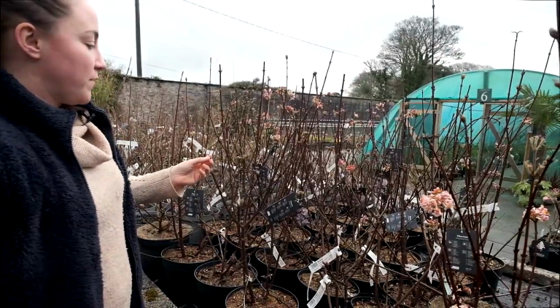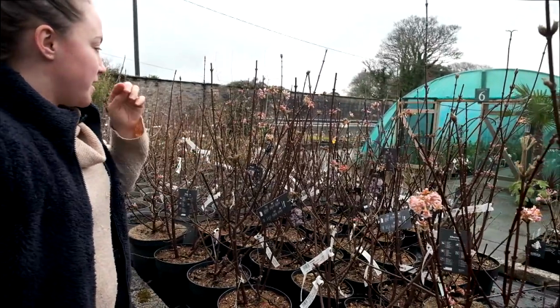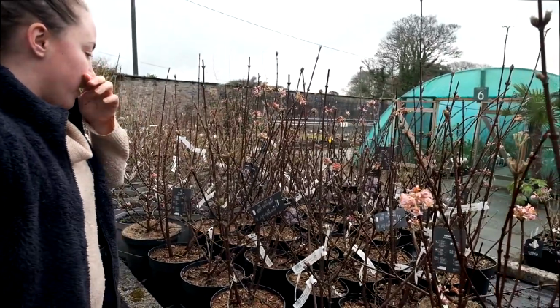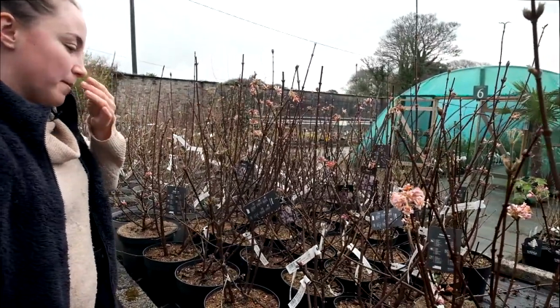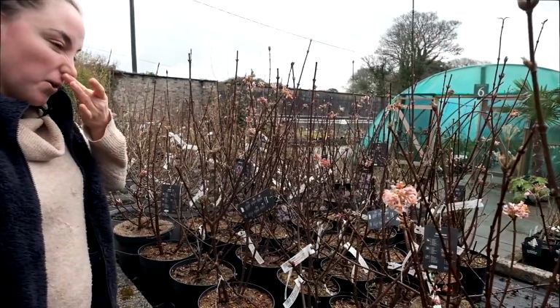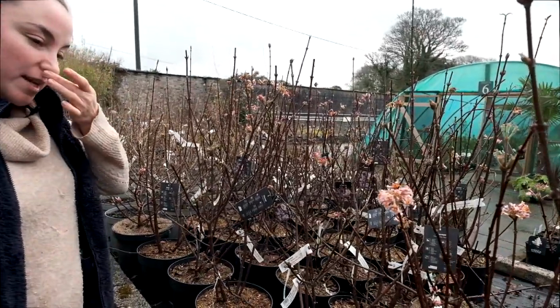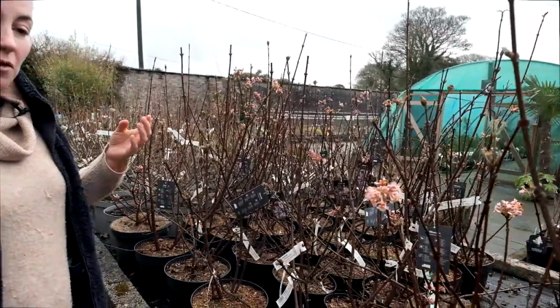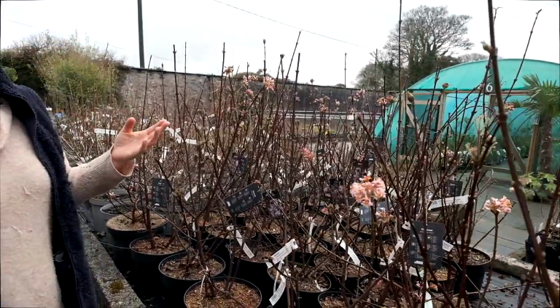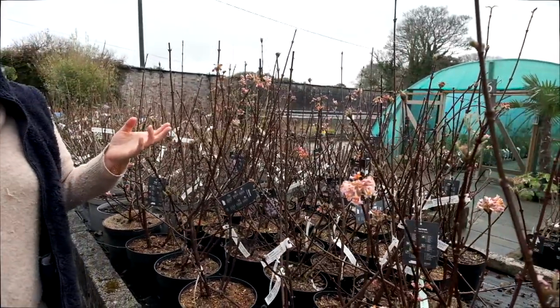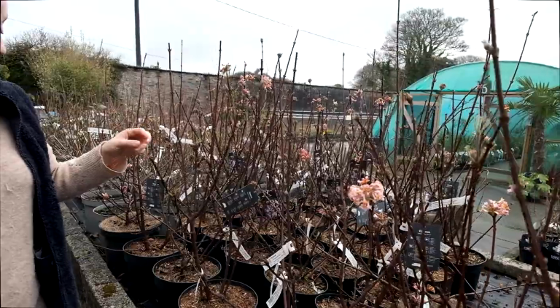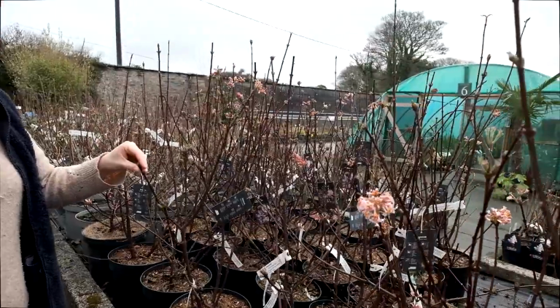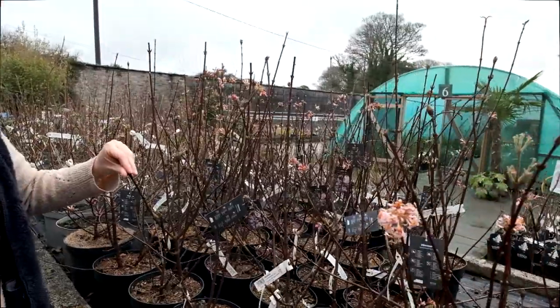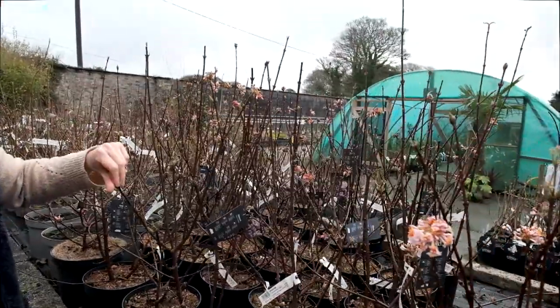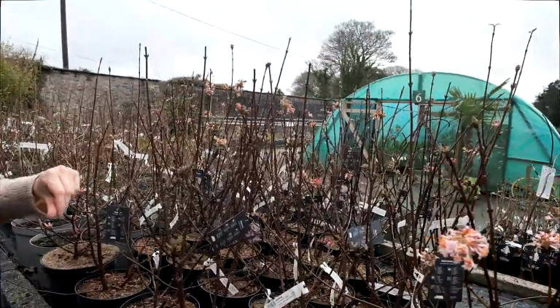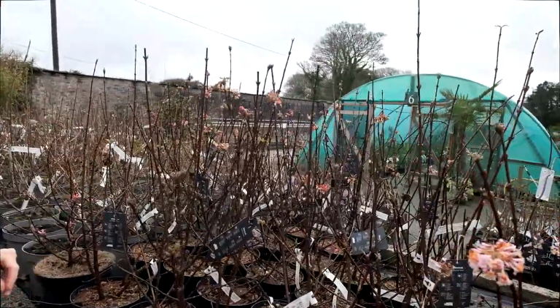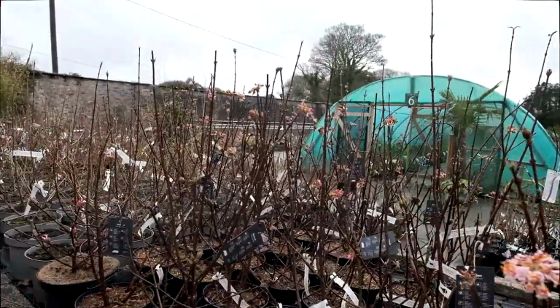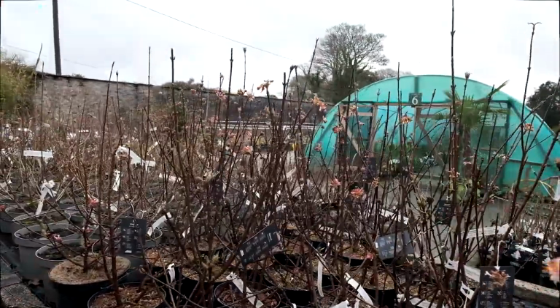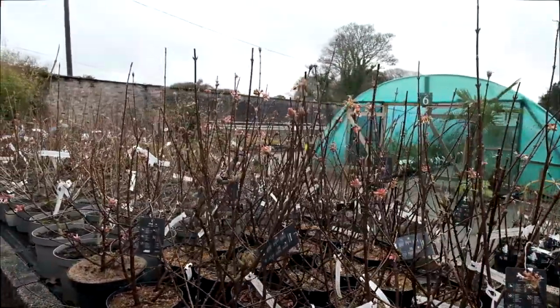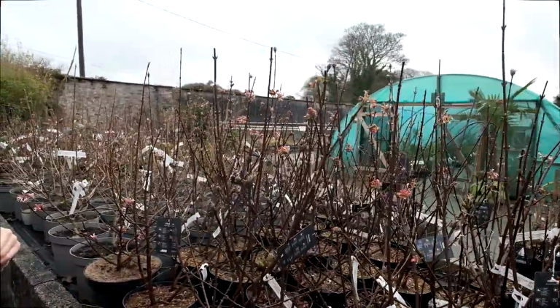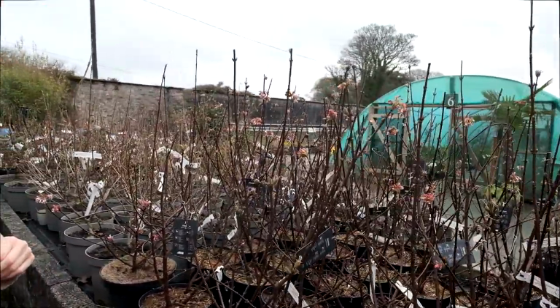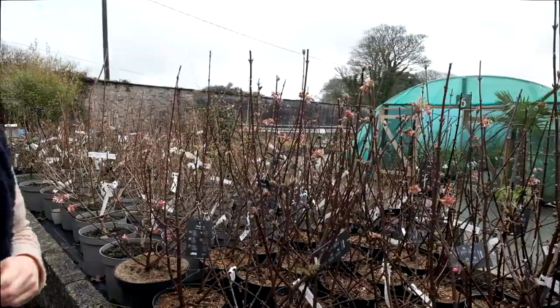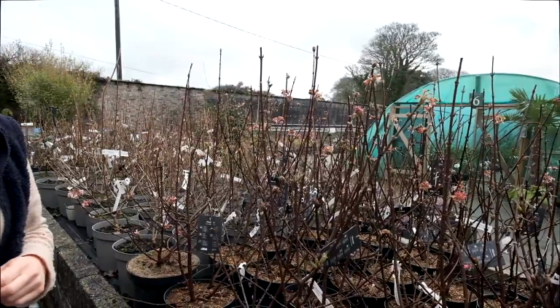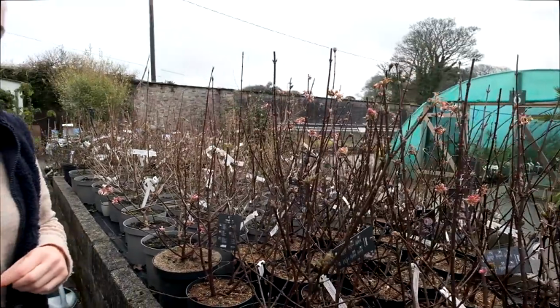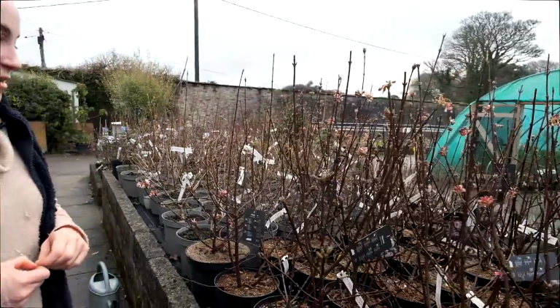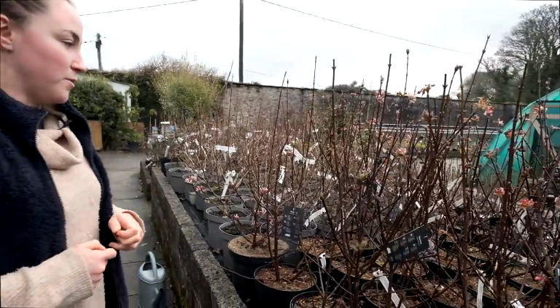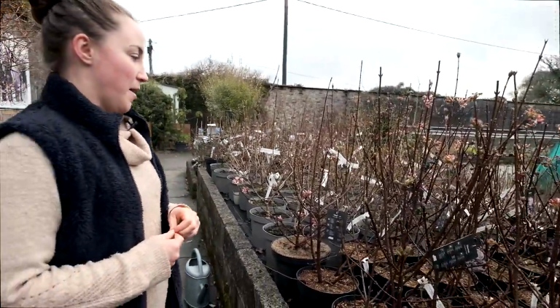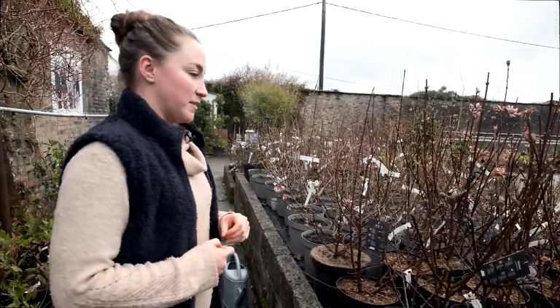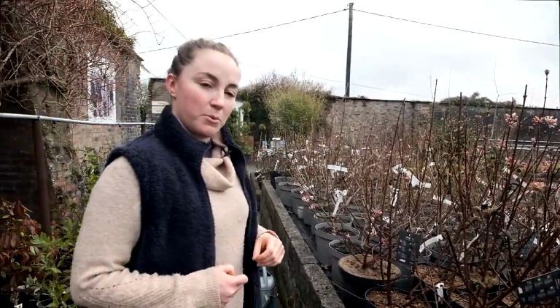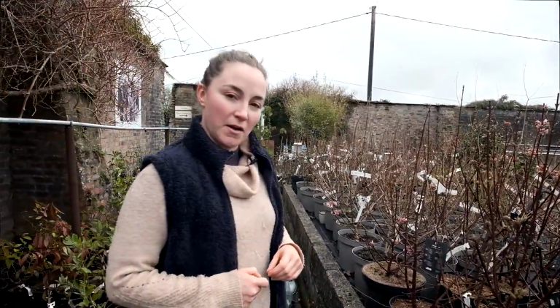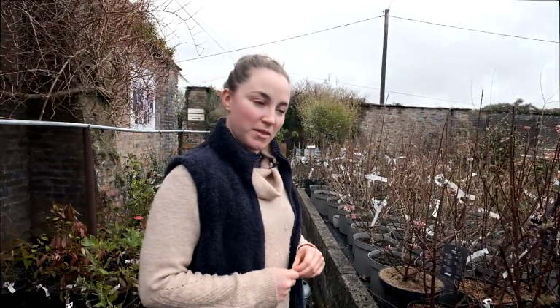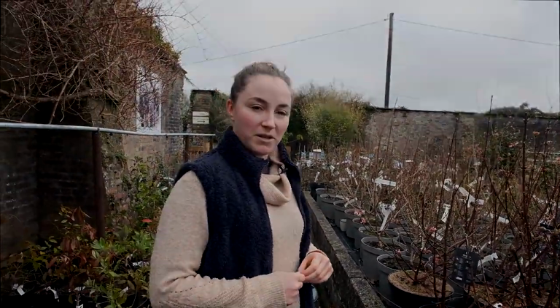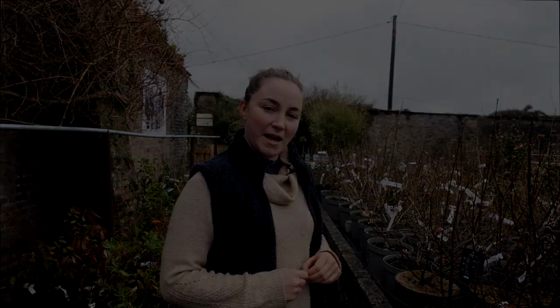Obviously these here have been kept in pots, so they tend to not flower as well or for as long, but in a garden setting they are truly magnificent and they really do brighten up a winter garden when there's not much else out.